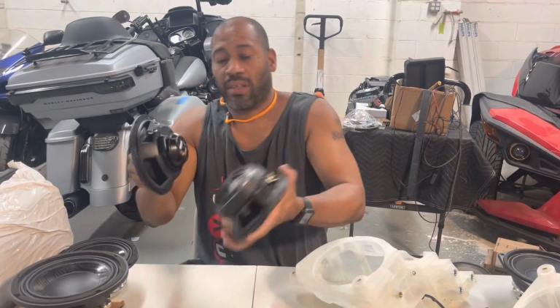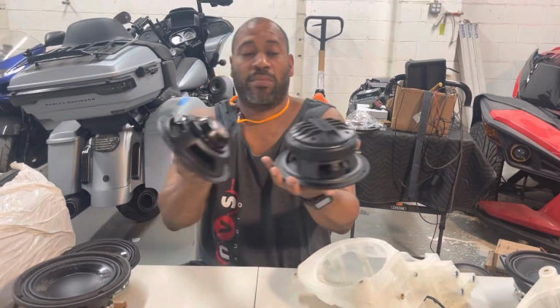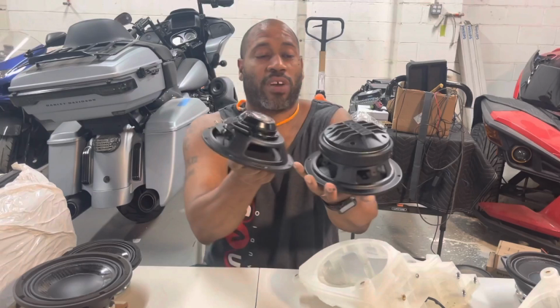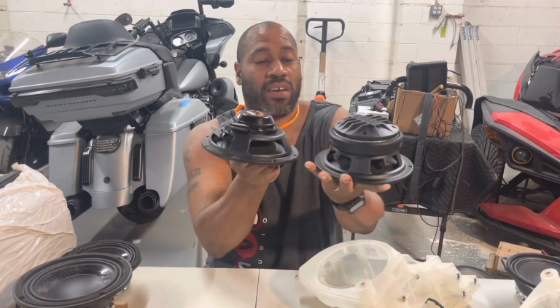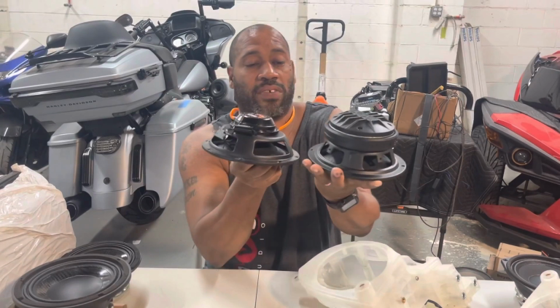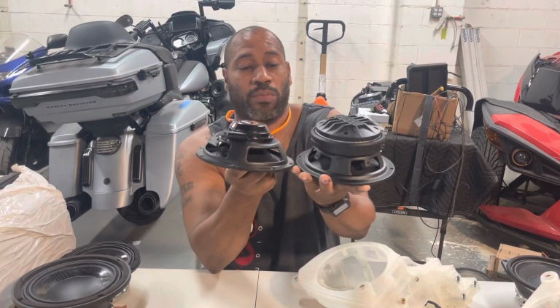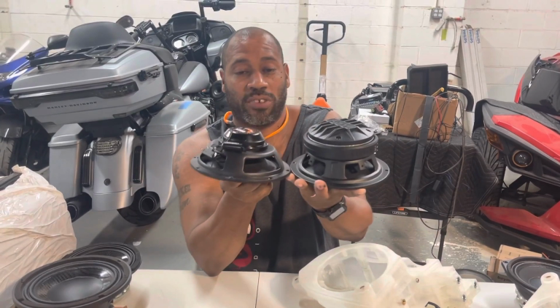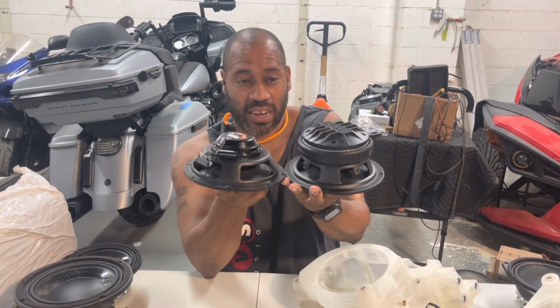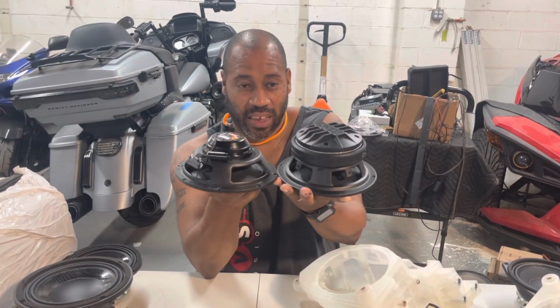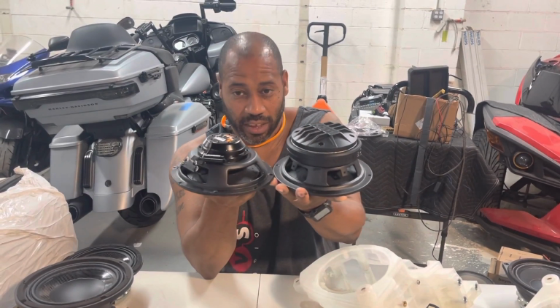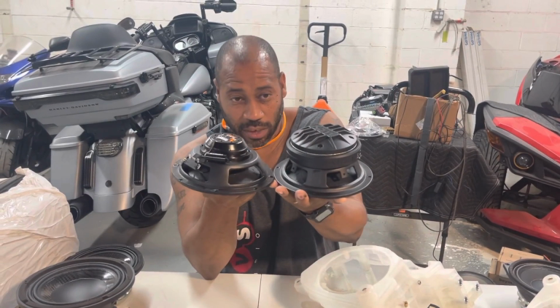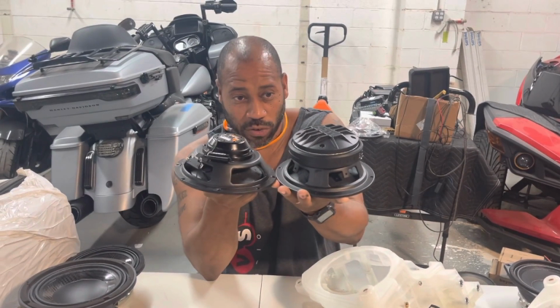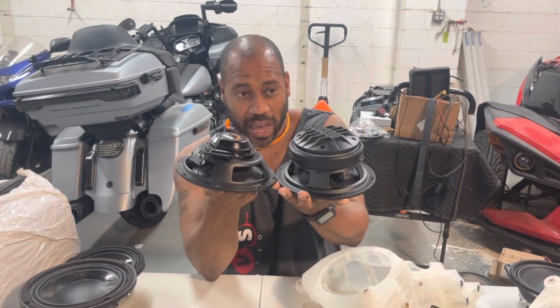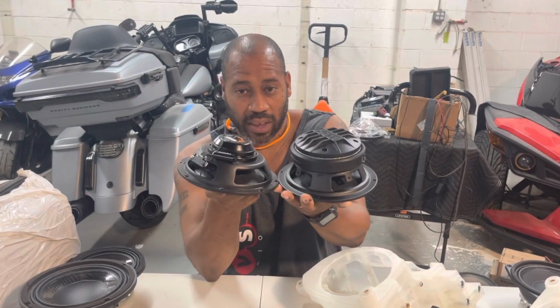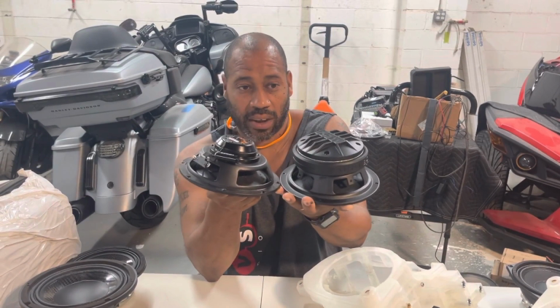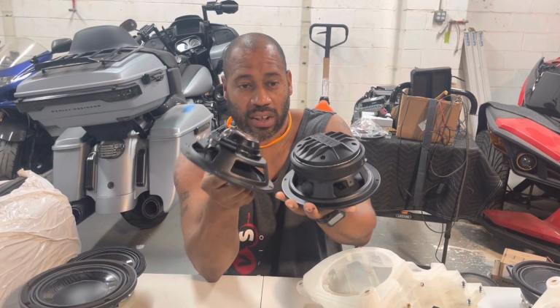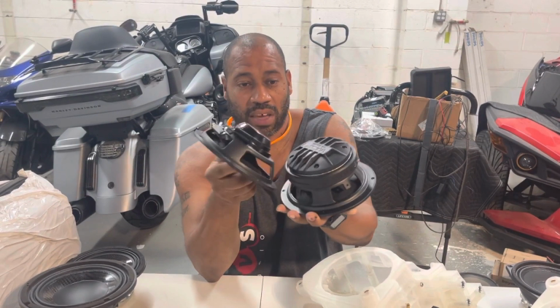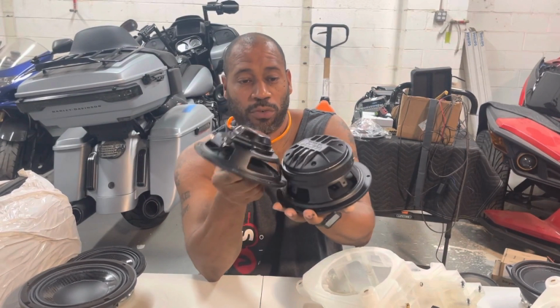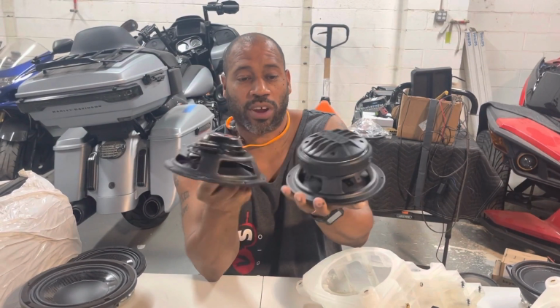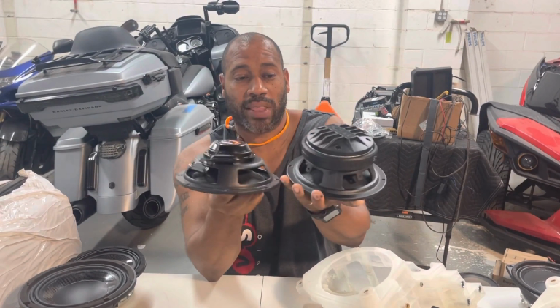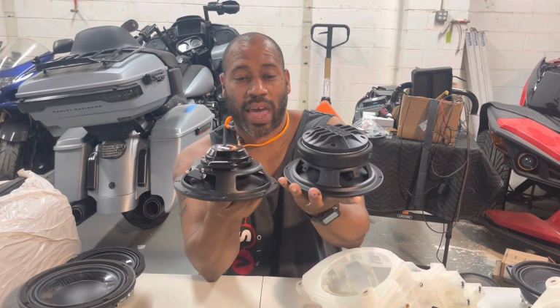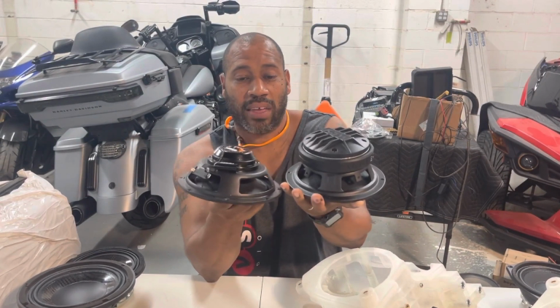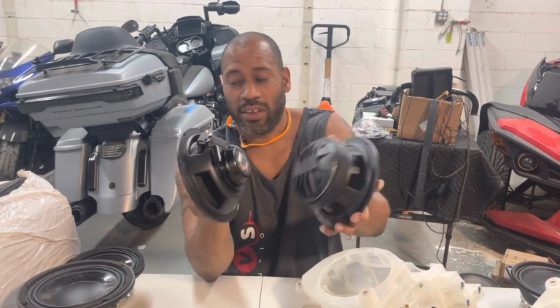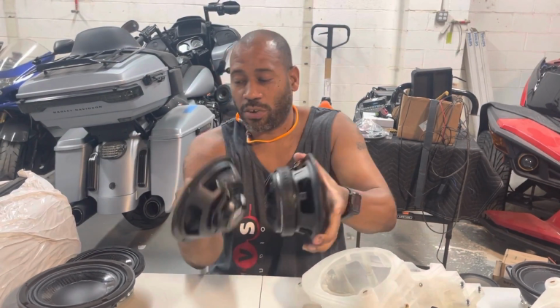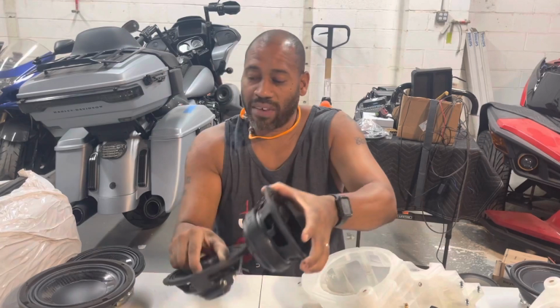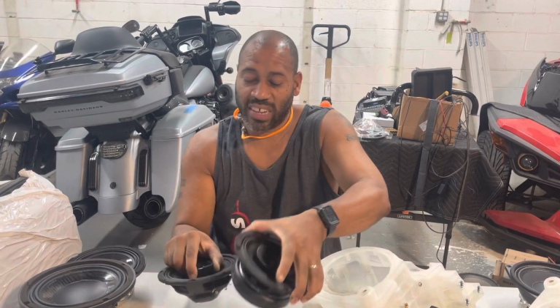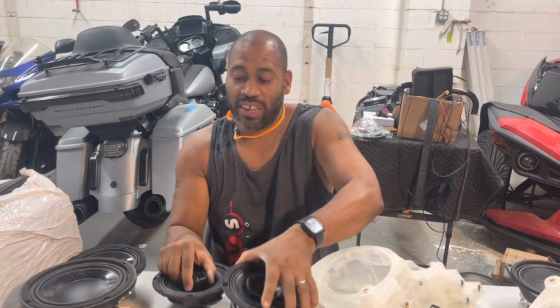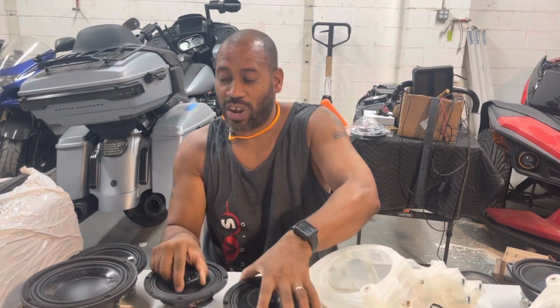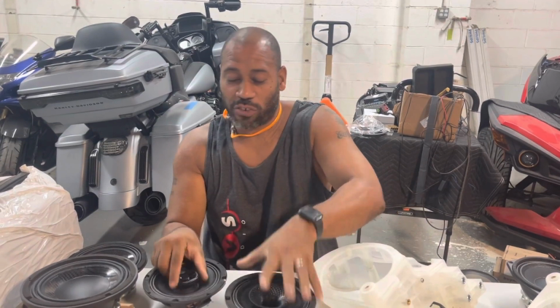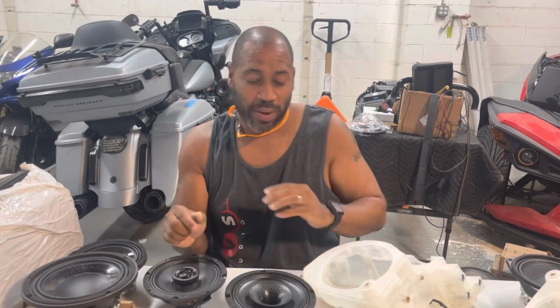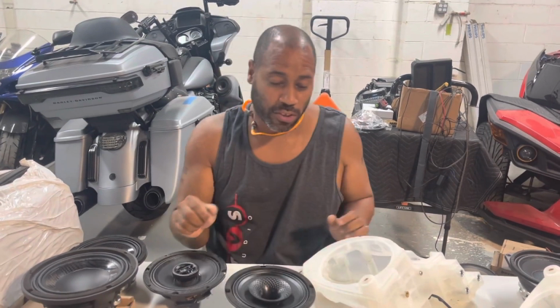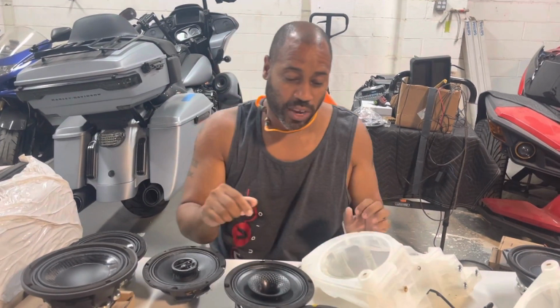Then there's the Db Drive Moto CD — huge magnet — and it has the tweeter cup on the back. So obviously these are not drop-in fit speakers.